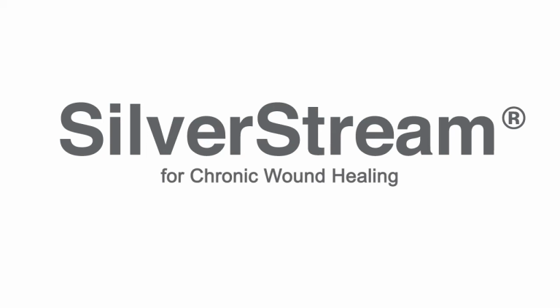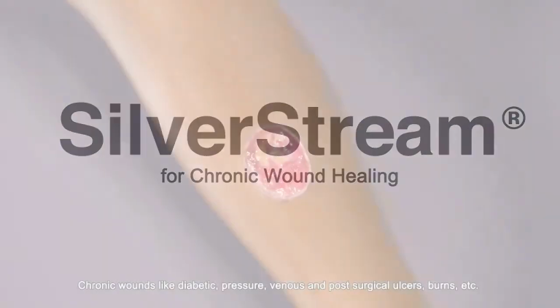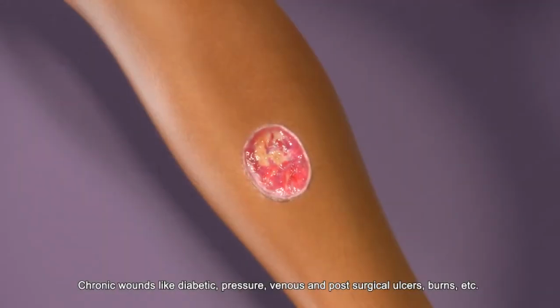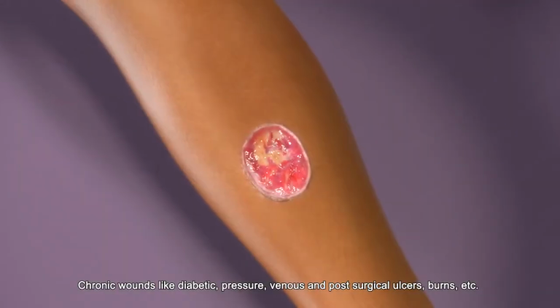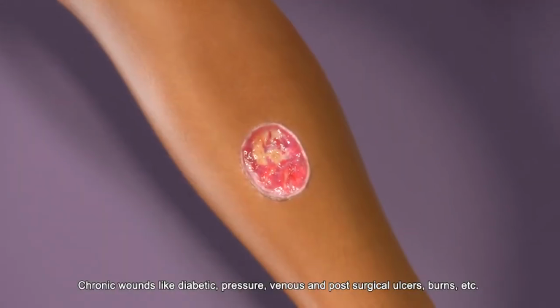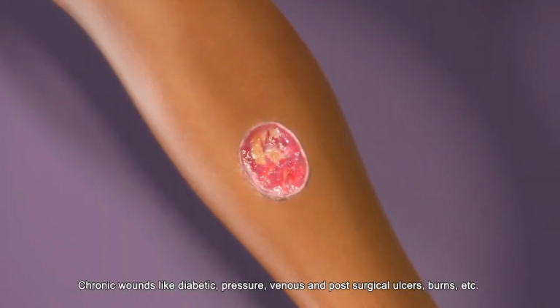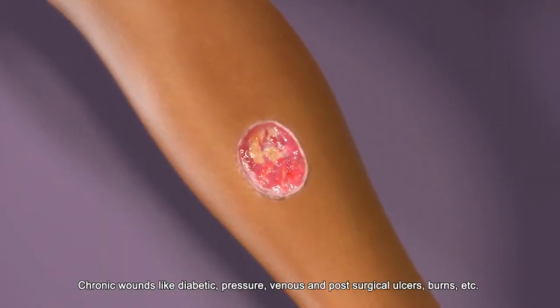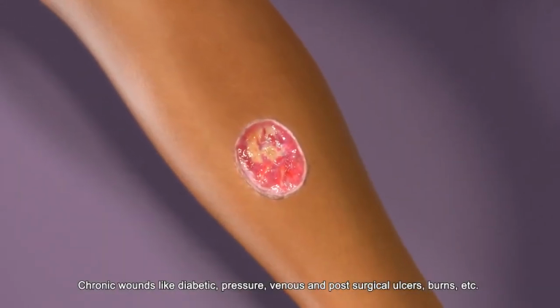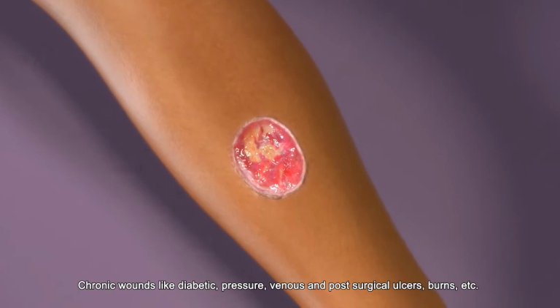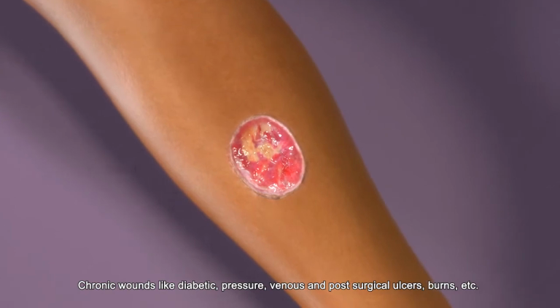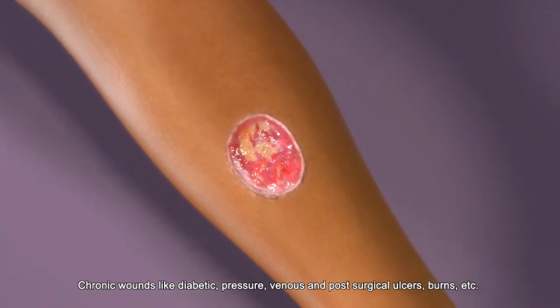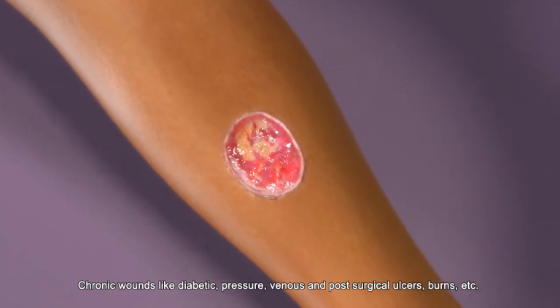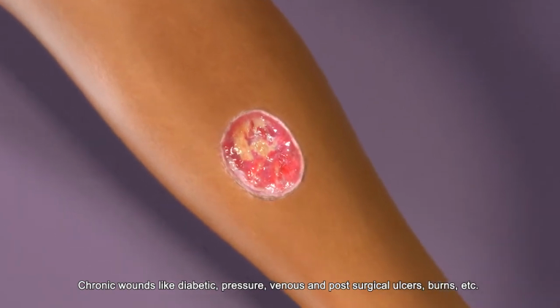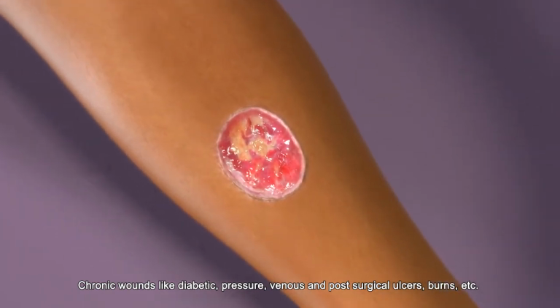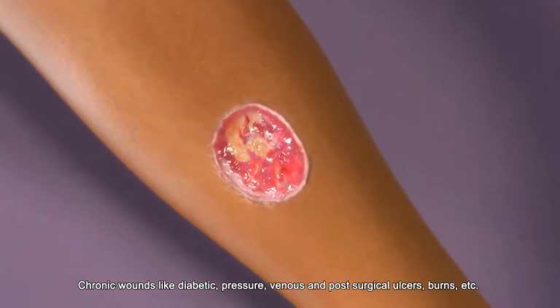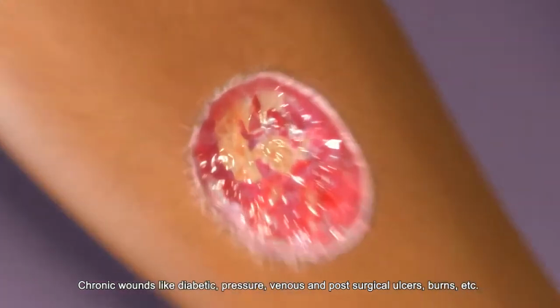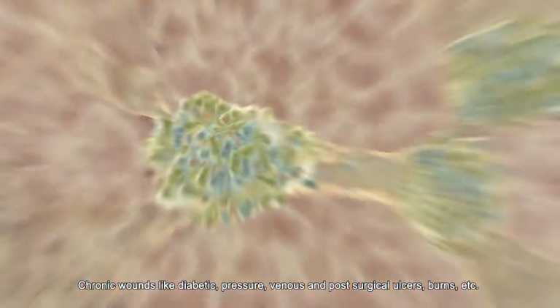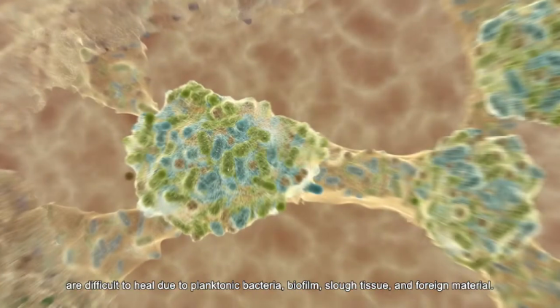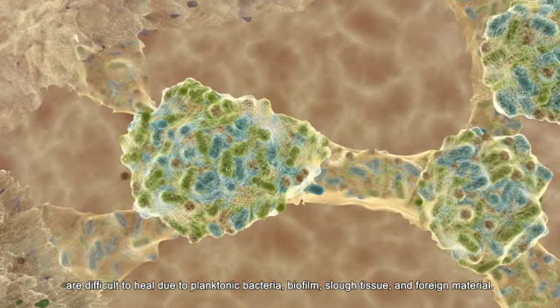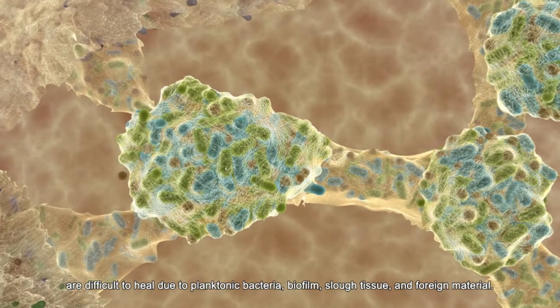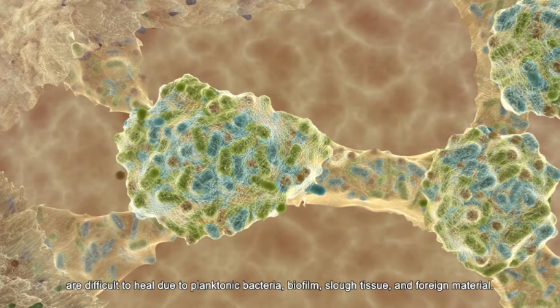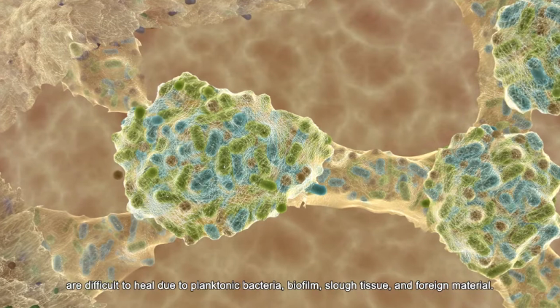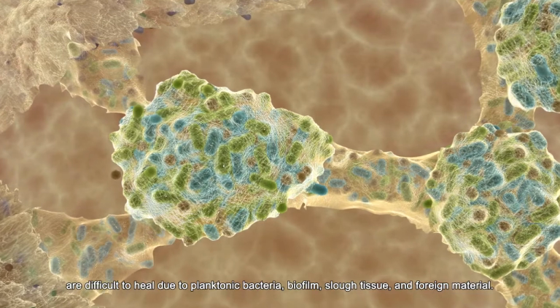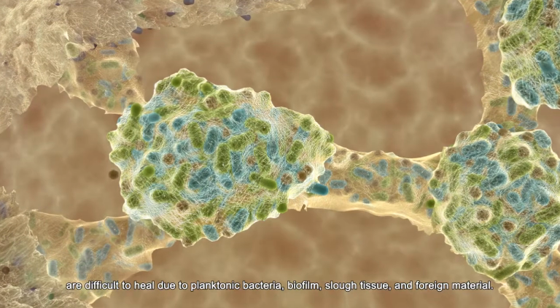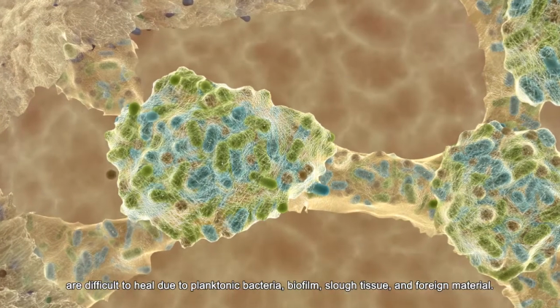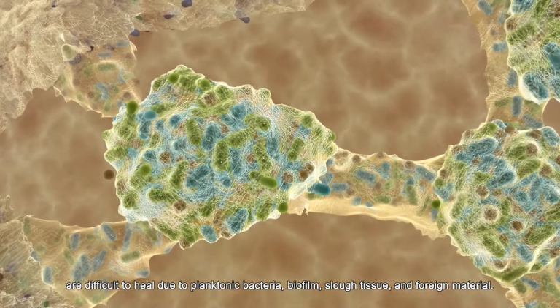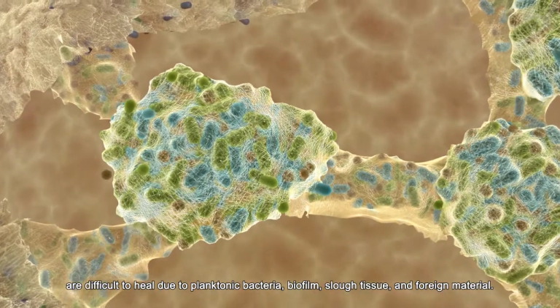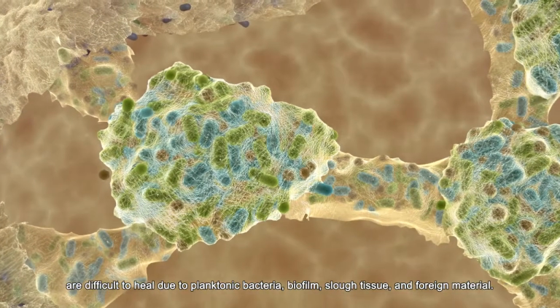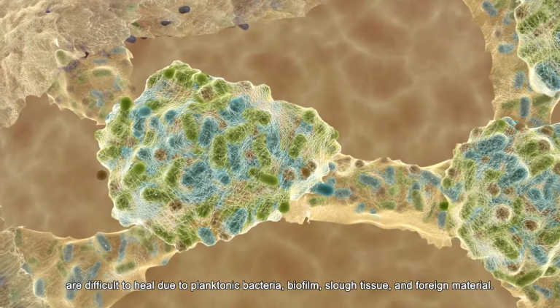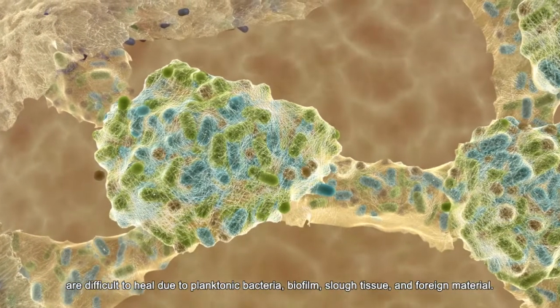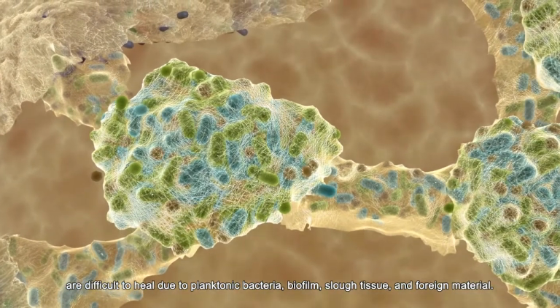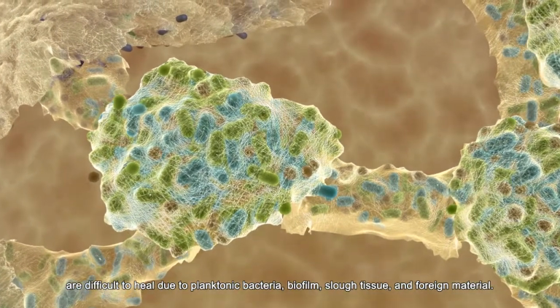Chronic wounds like diabetic, pressure, venous and post-surgical ulcers, burns etc. are difficult to heal due to planktonic bacteria, biofilm, slough tissue and foreign material.